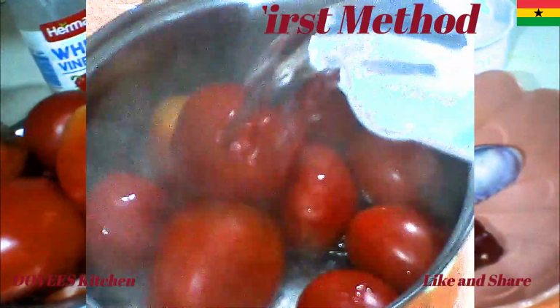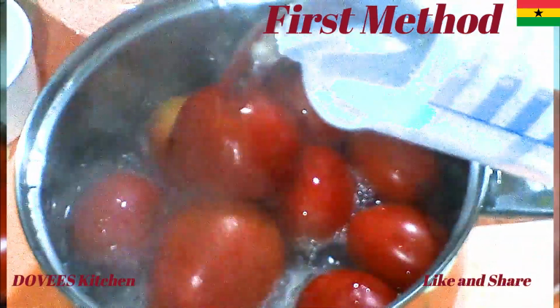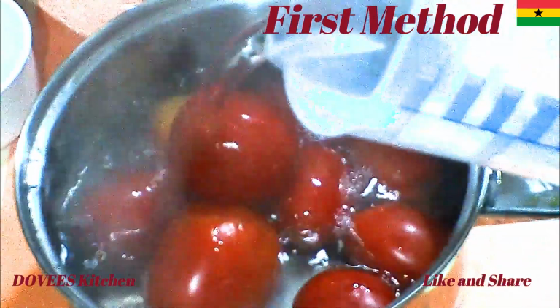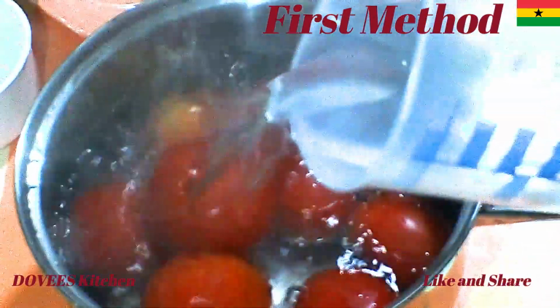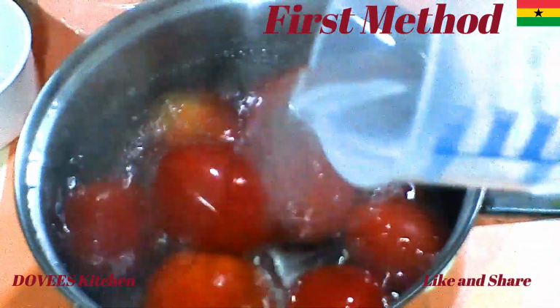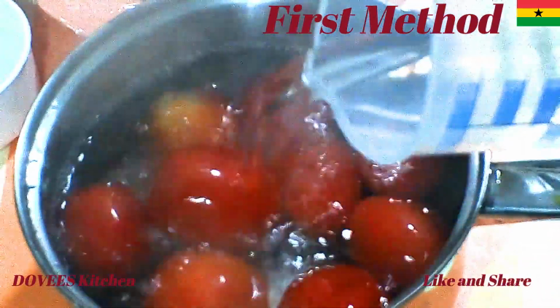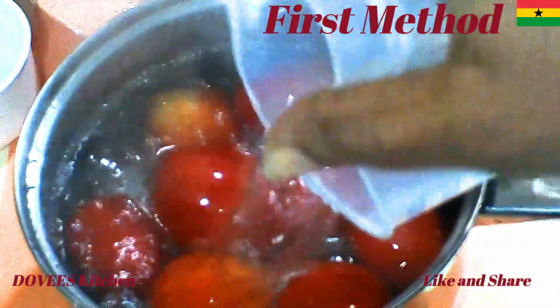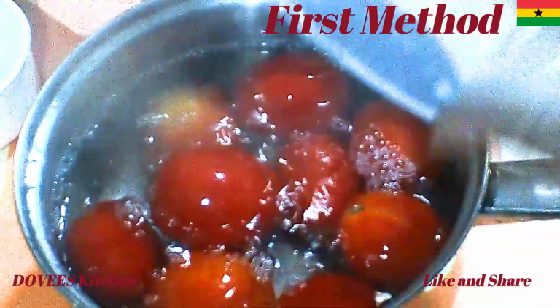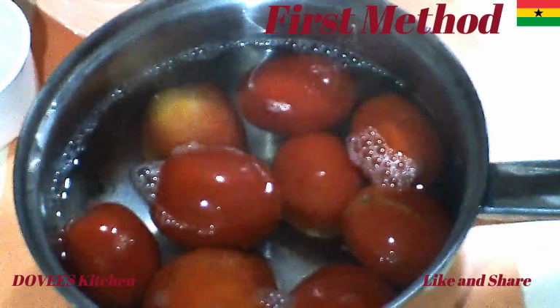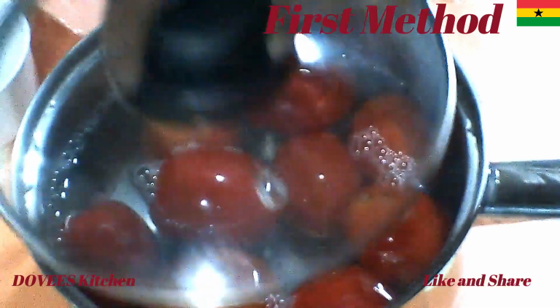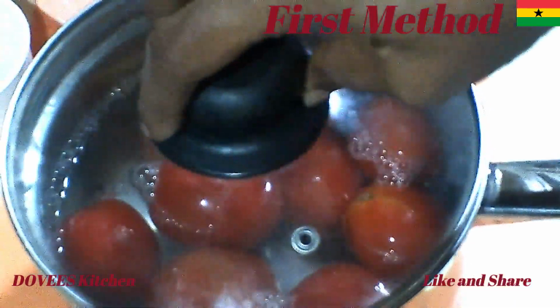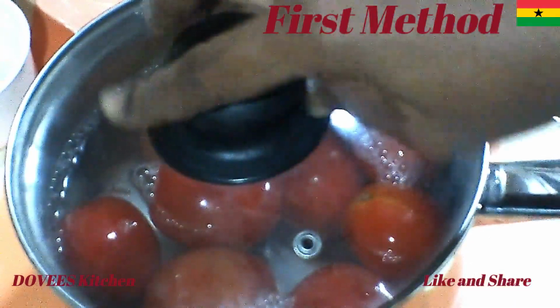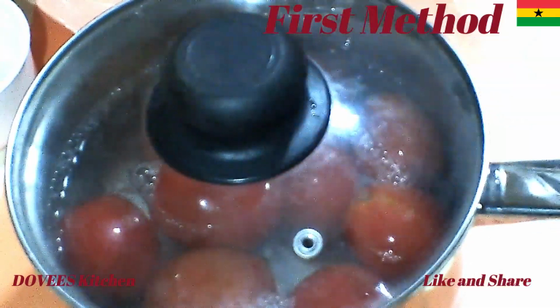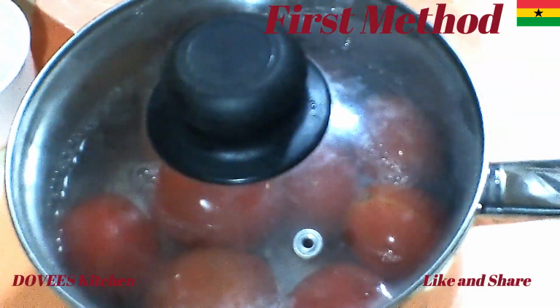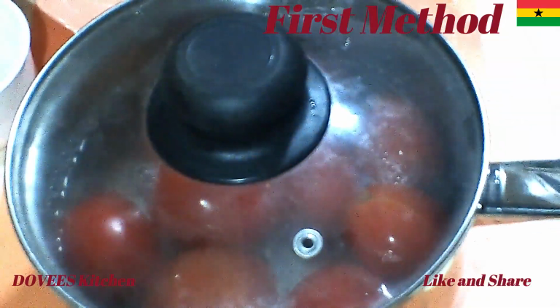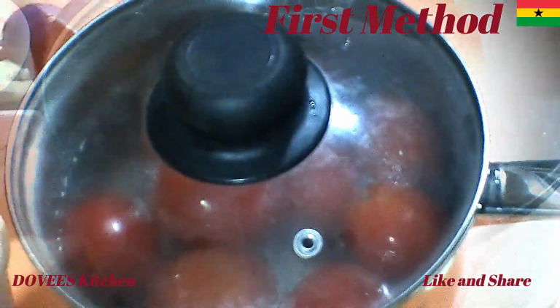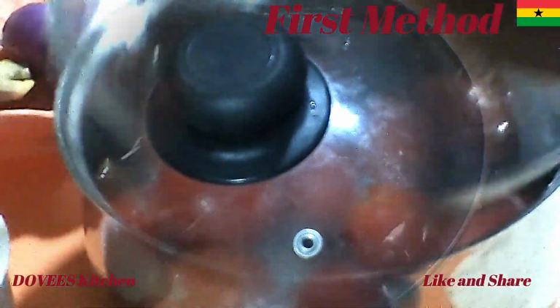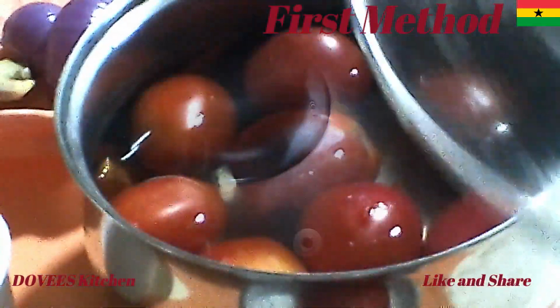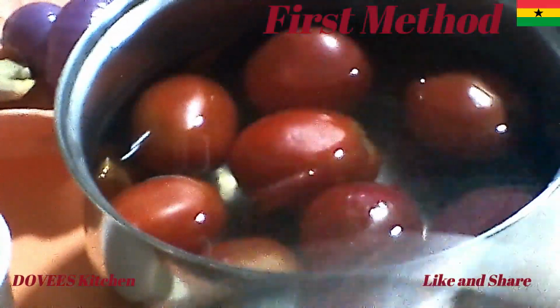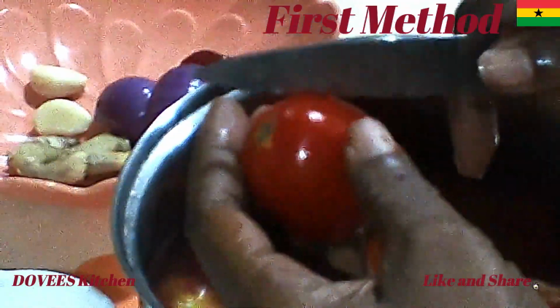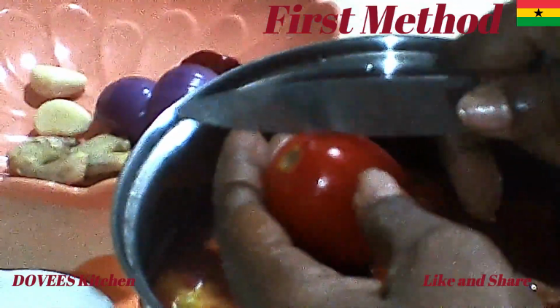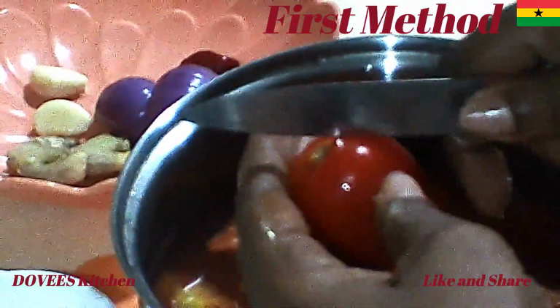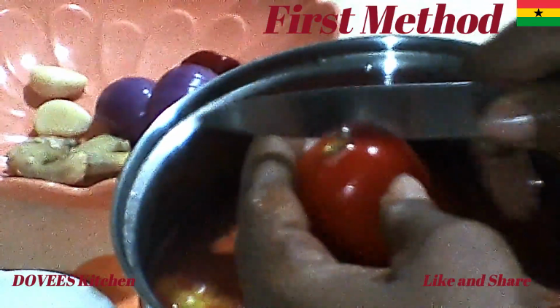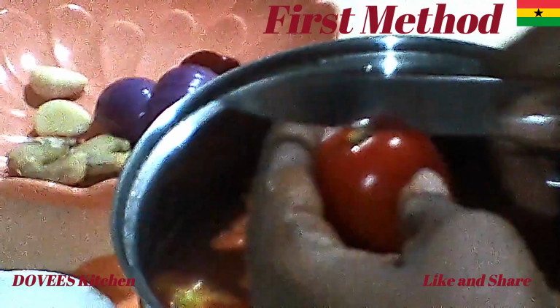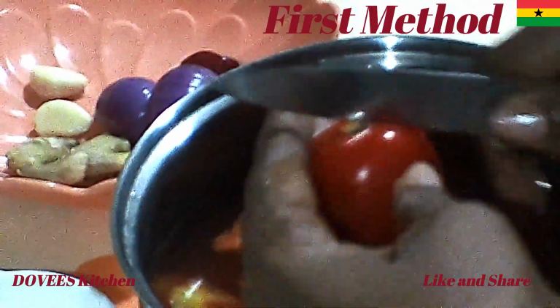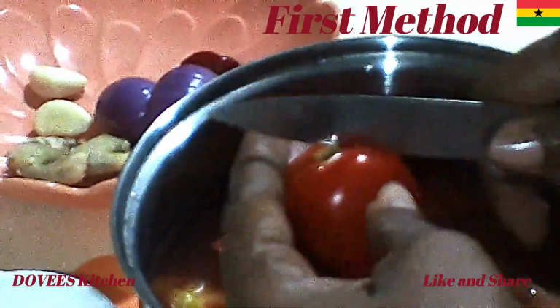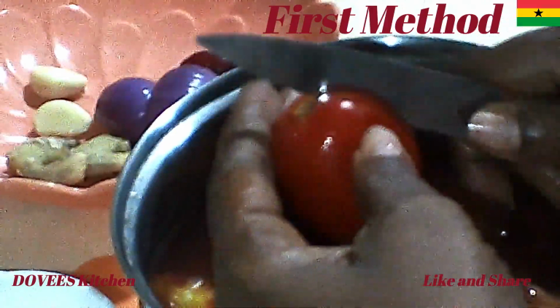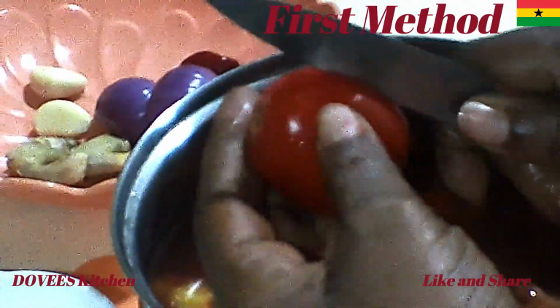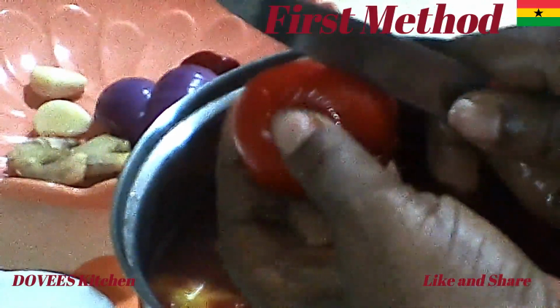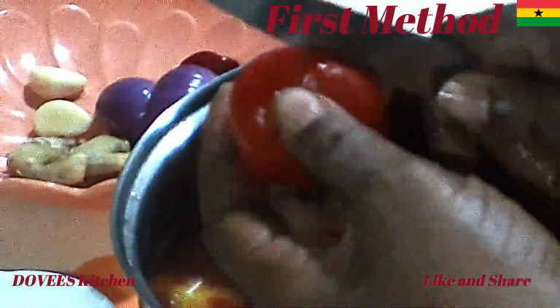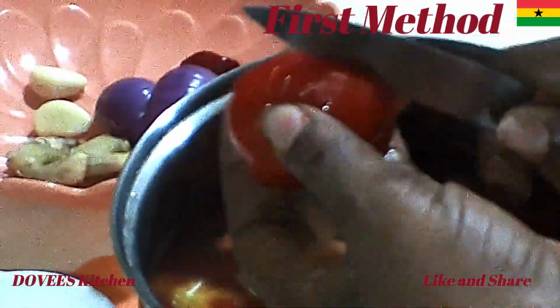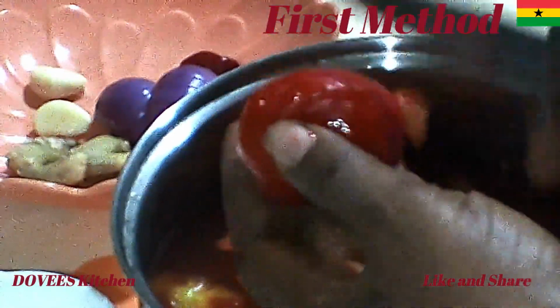I am starting by pouring hot water on the tomatoes and then covering it. I will let the water cool down and then remove the skin. I am using fresh tomatoes.